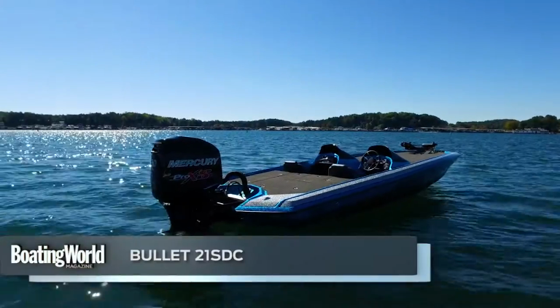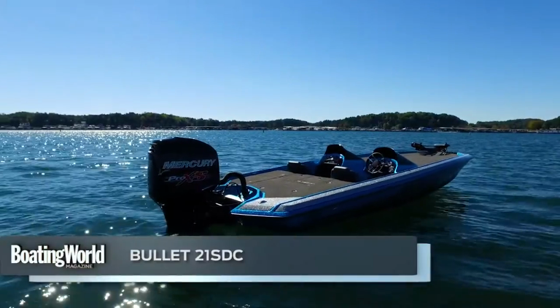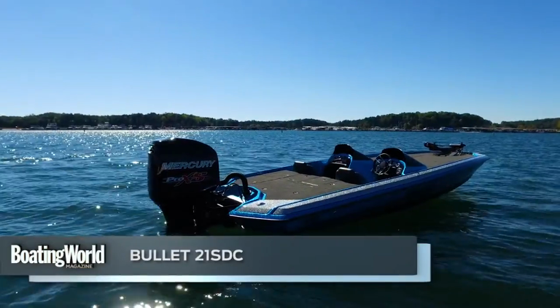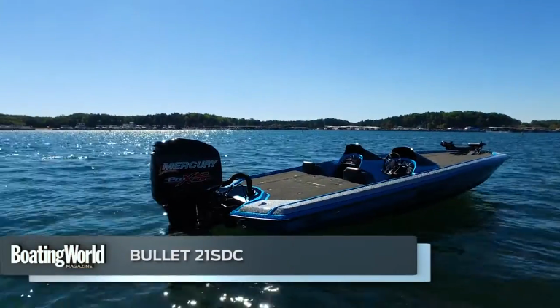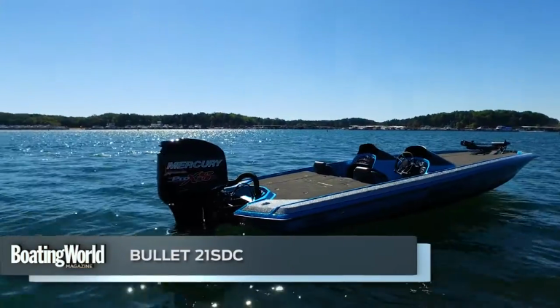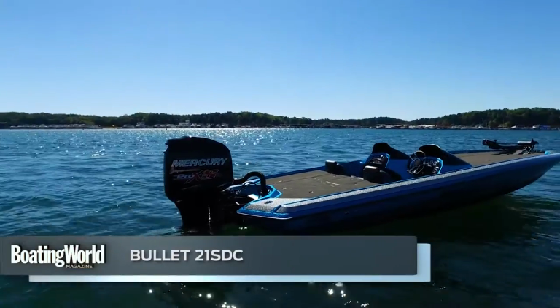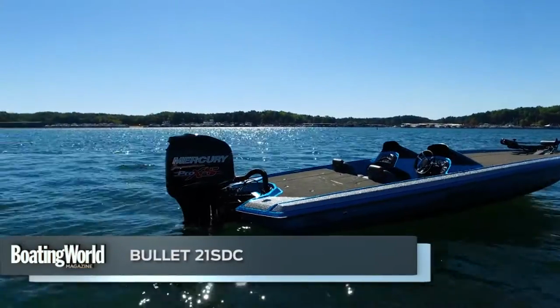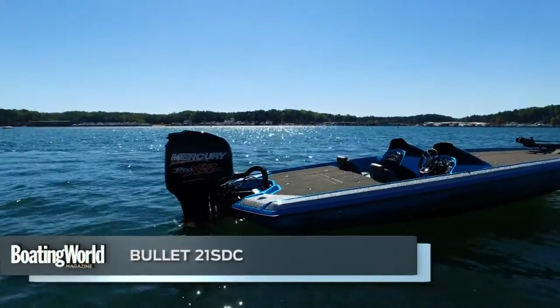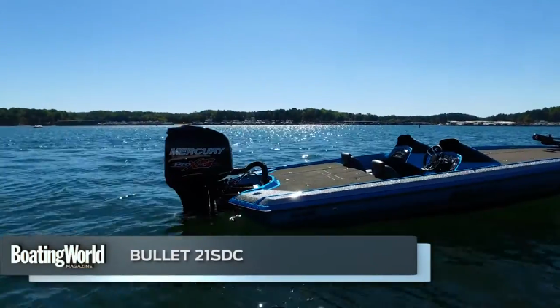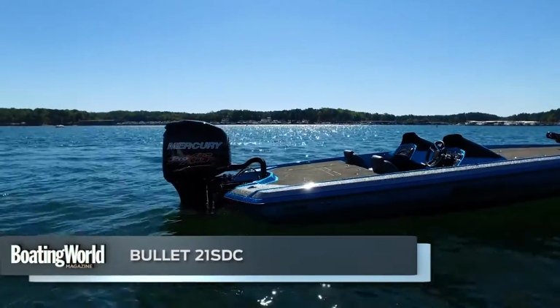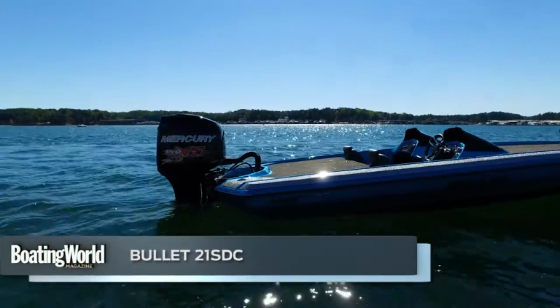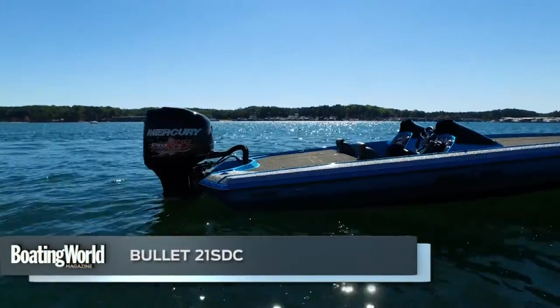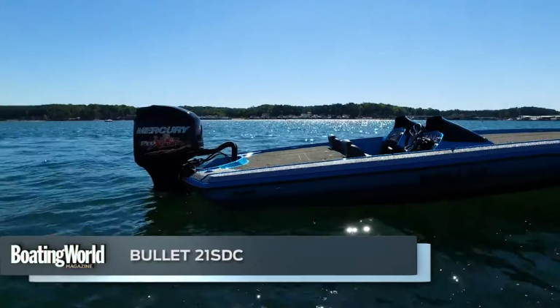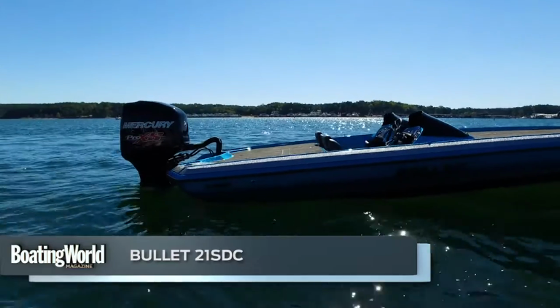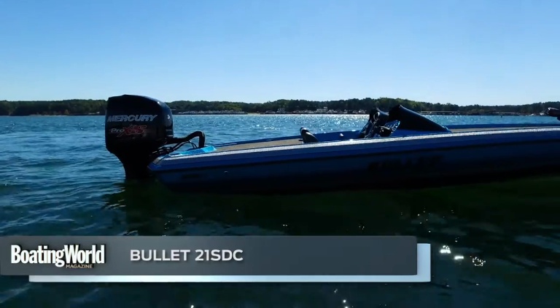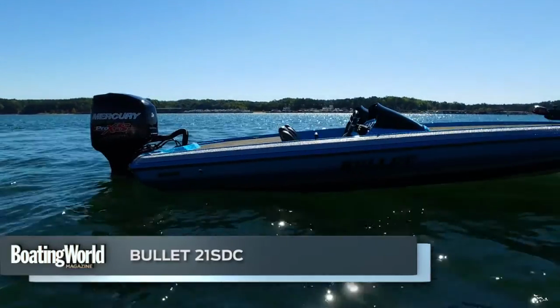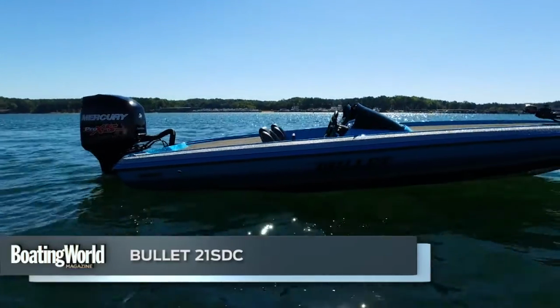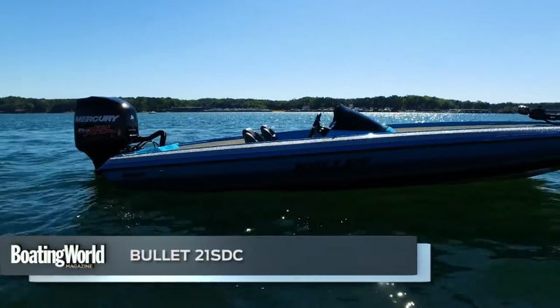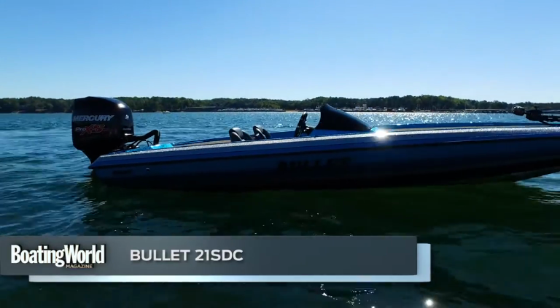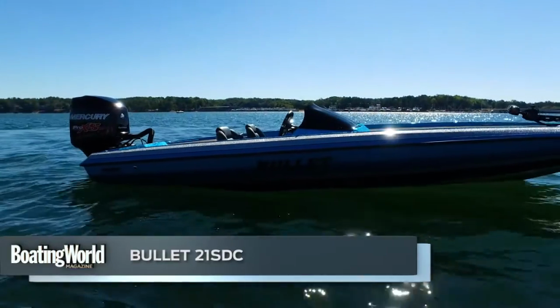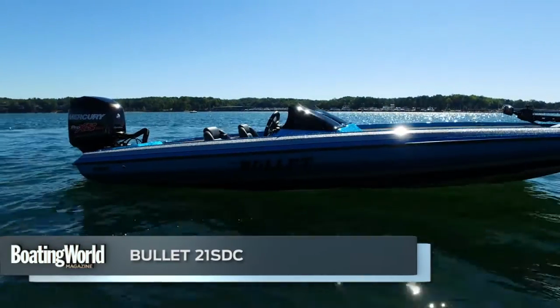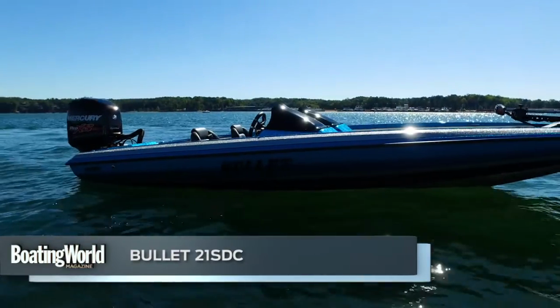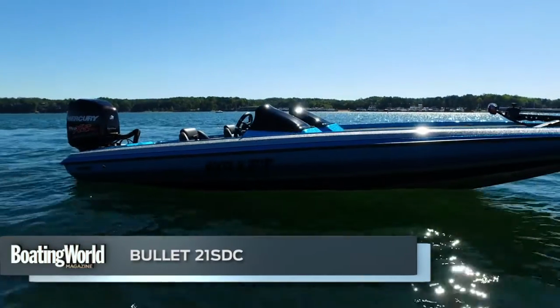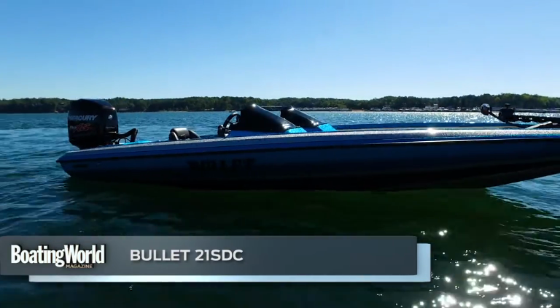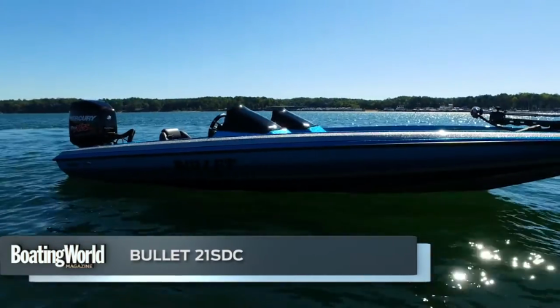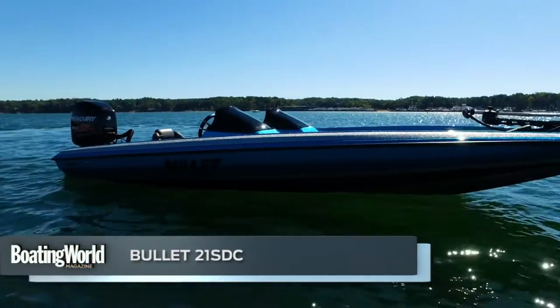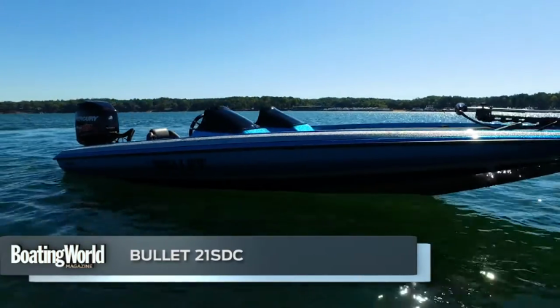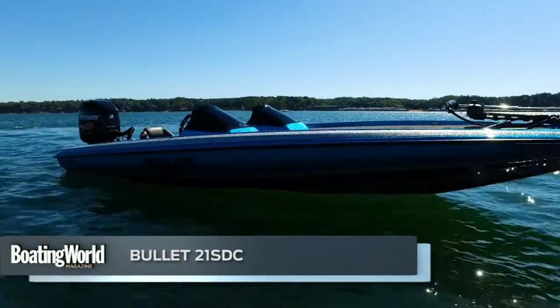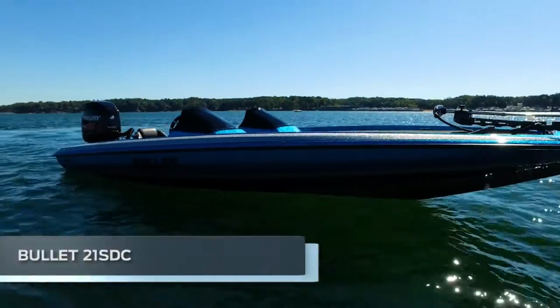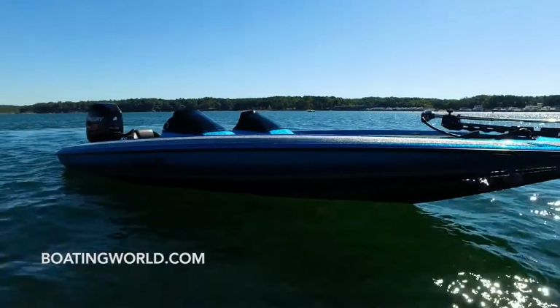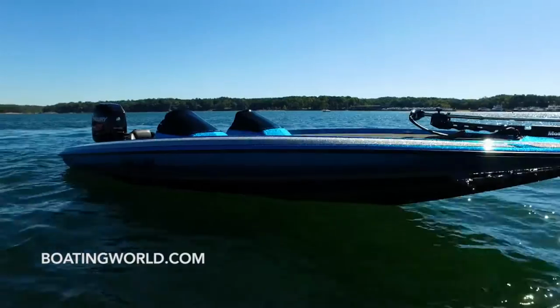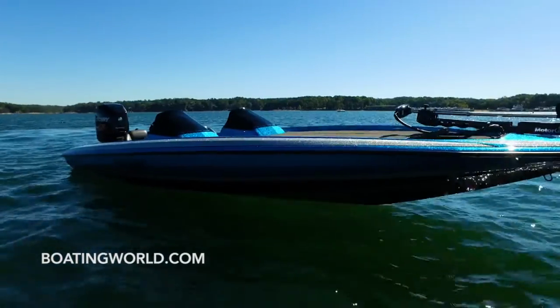We just finished testing the Bullitt 21 SDC. This is our tournament bass boat — hair on fire — with a Mercury Pro XS 250.